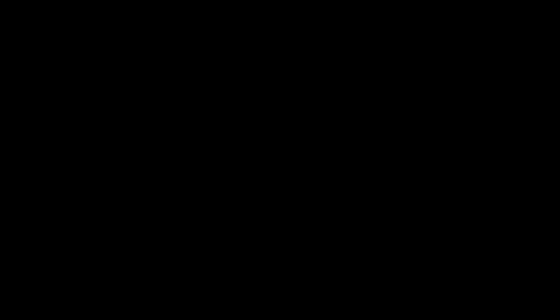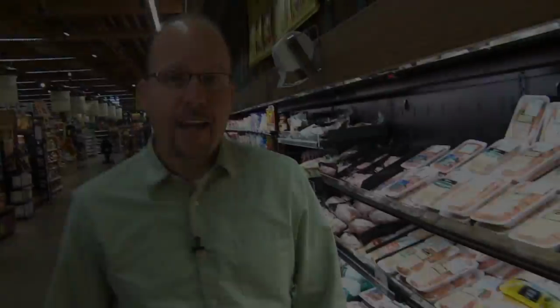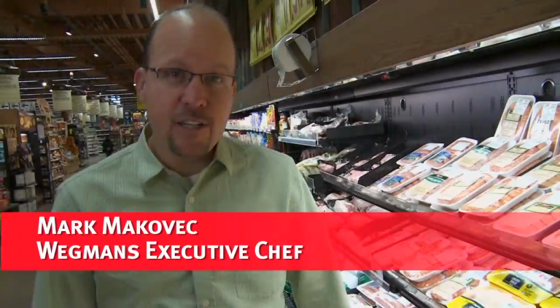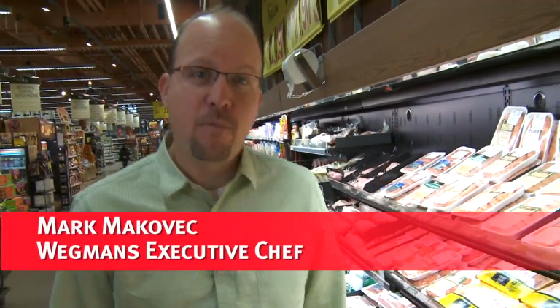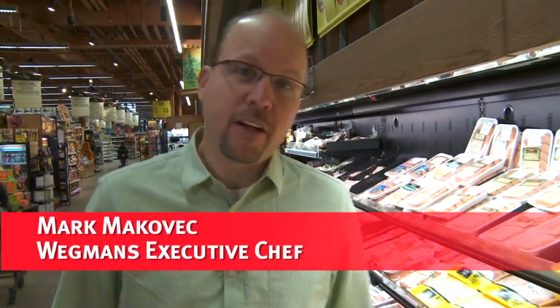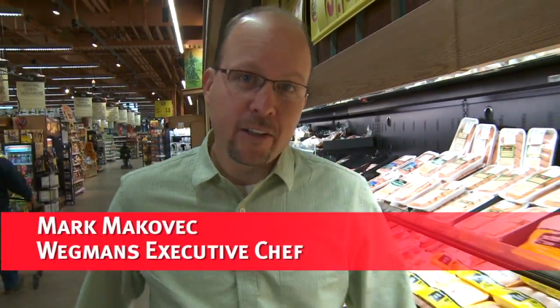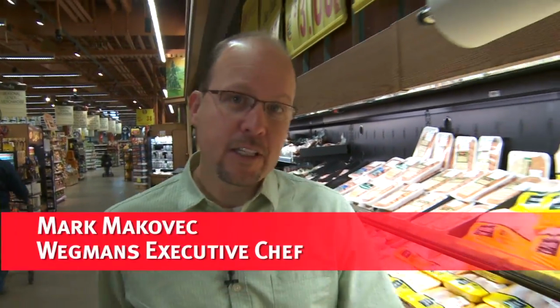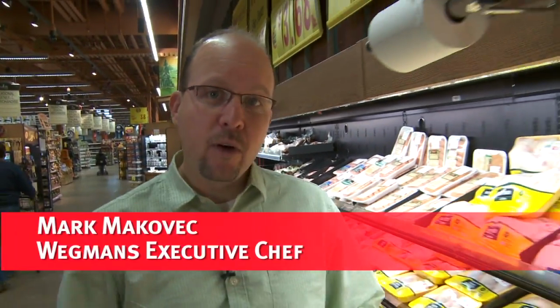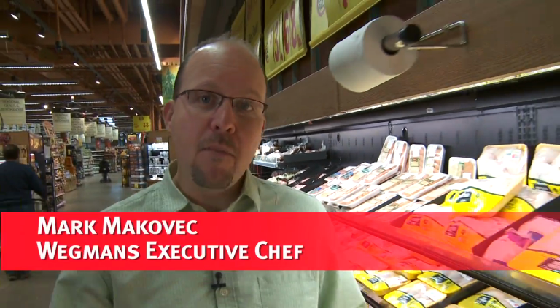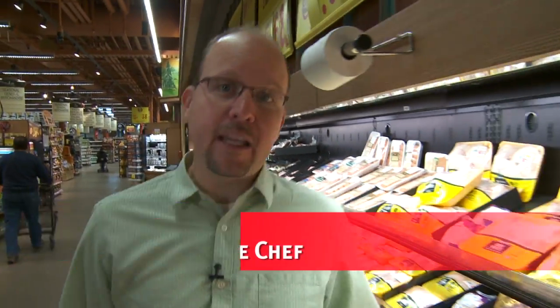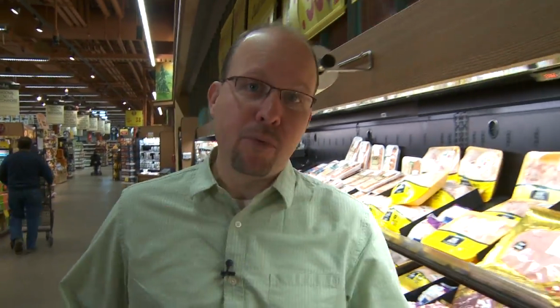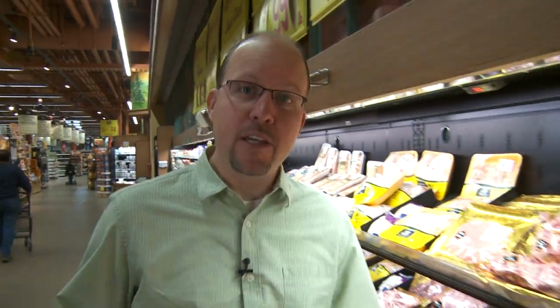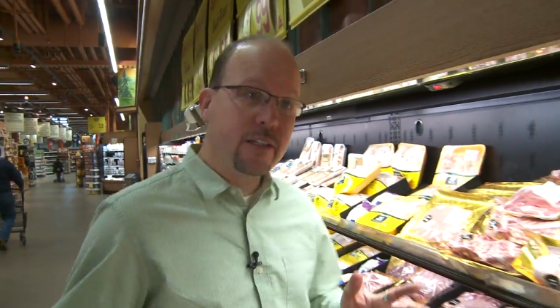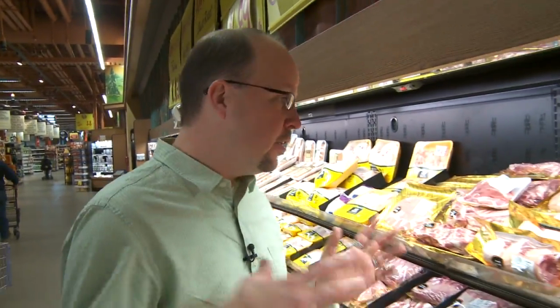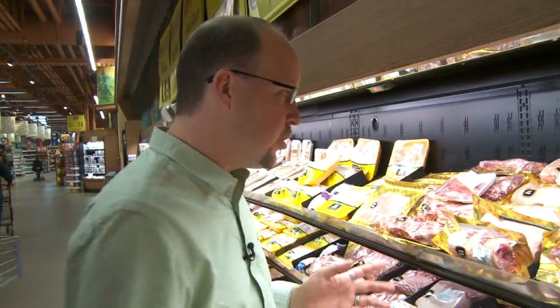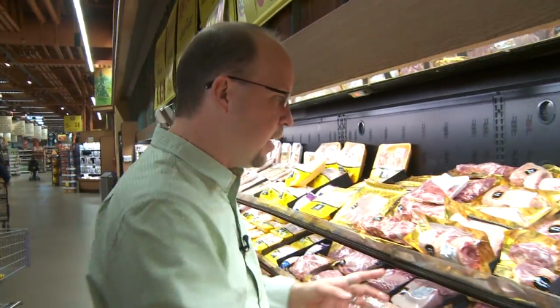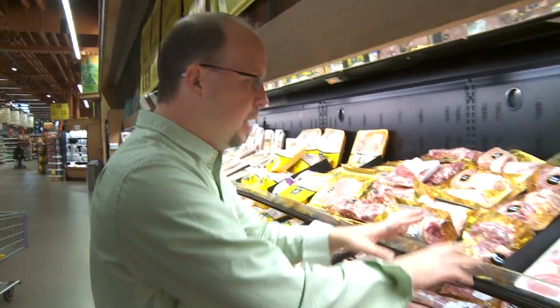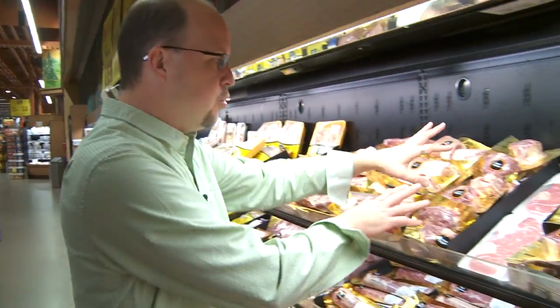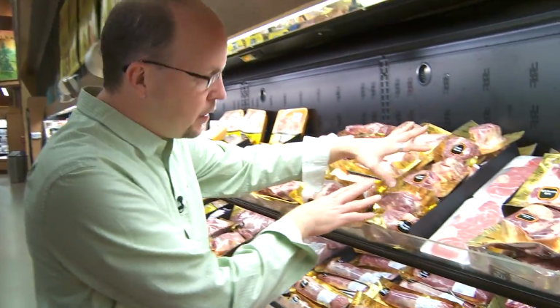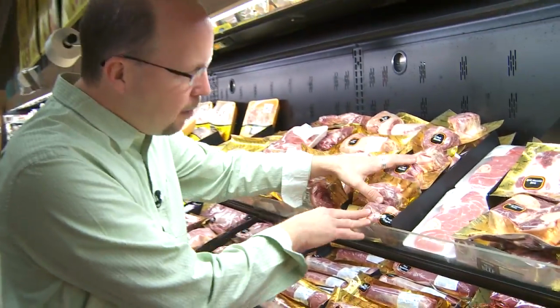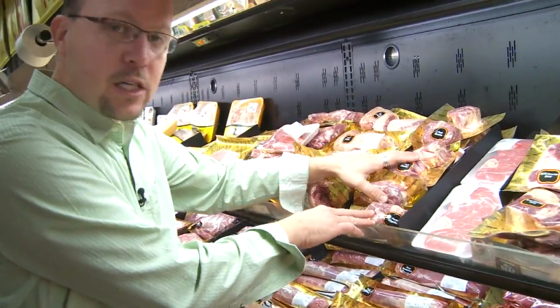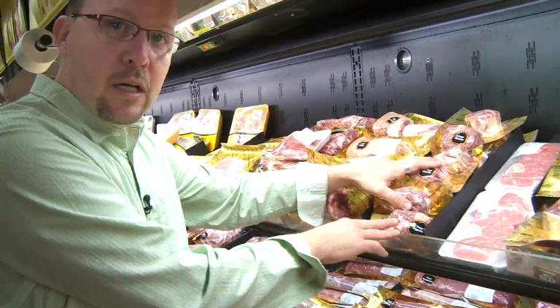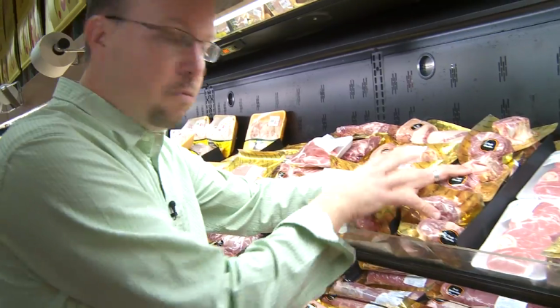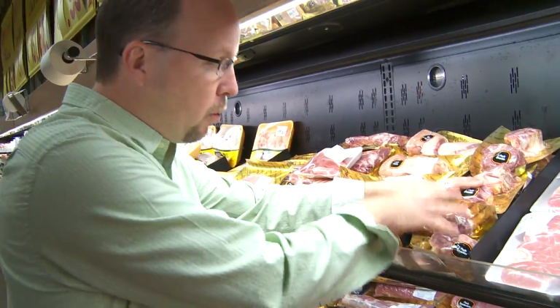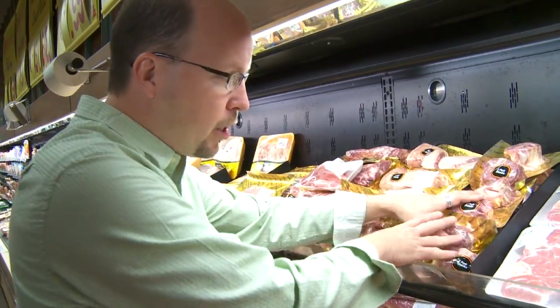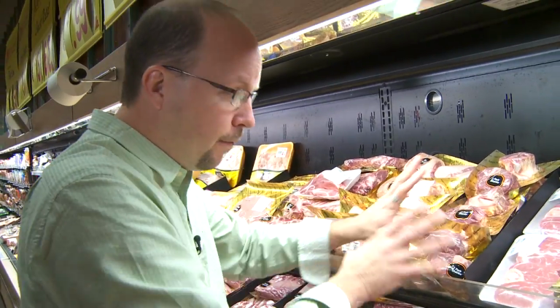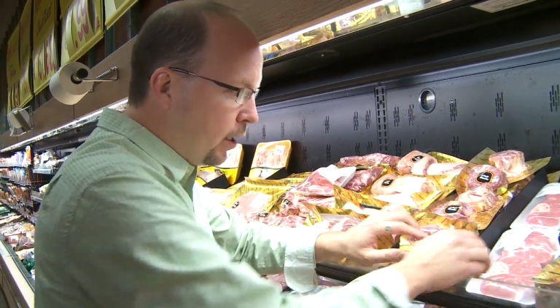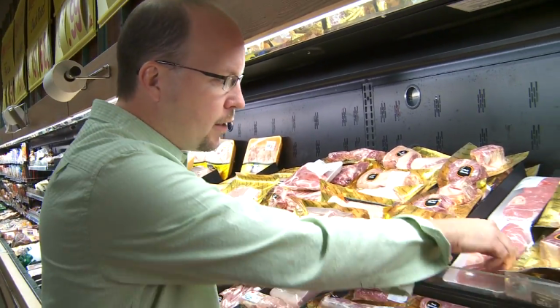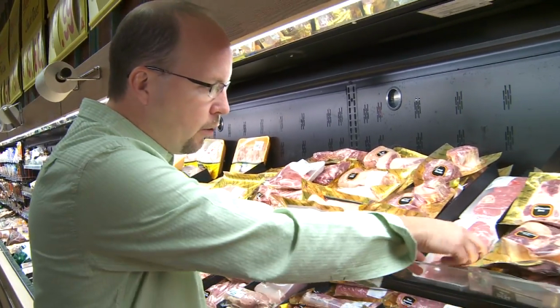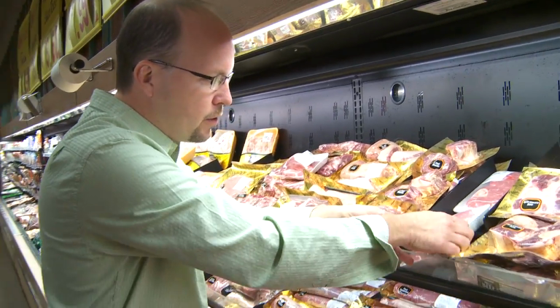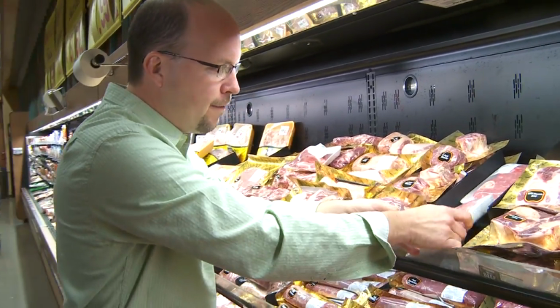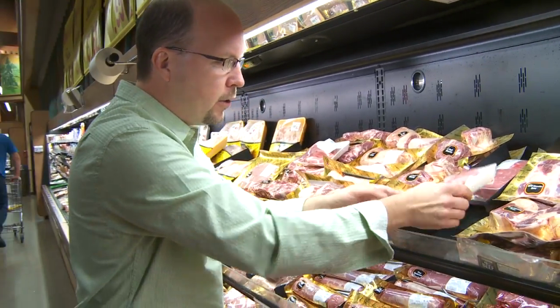Hey guys, Chef Mark here. Today we're gonna make a braised veal shank. You can use the same recipe with pork shank if you feel like, but today we're gonna use the veal.